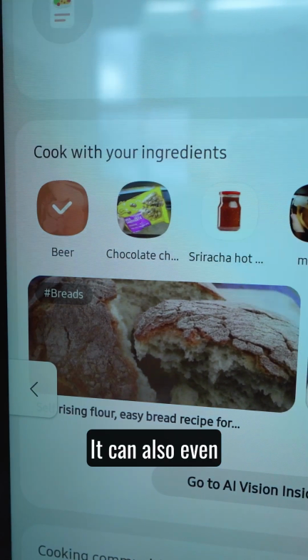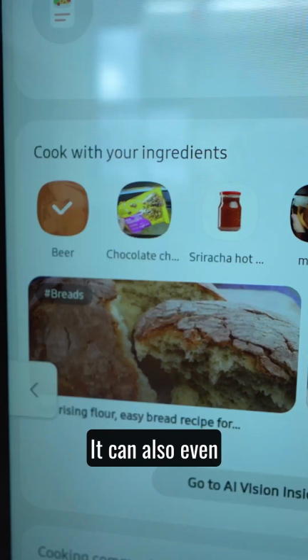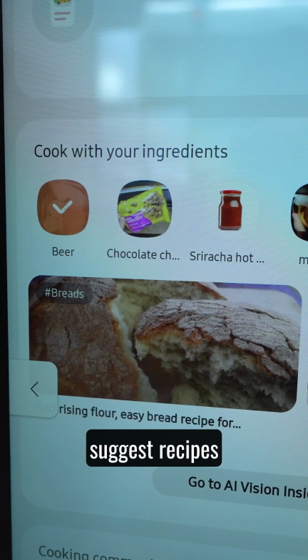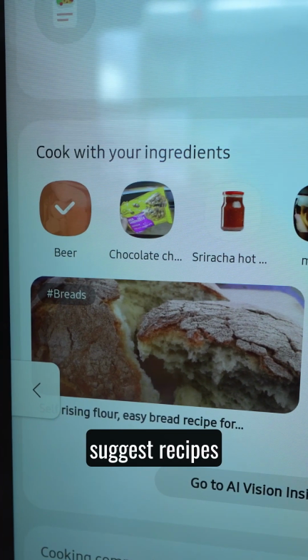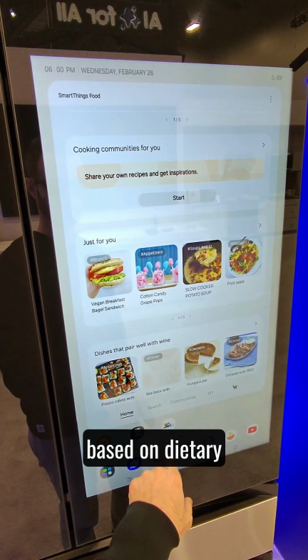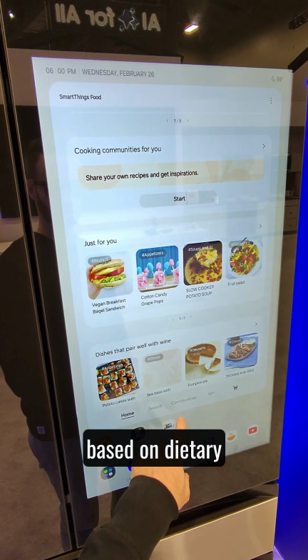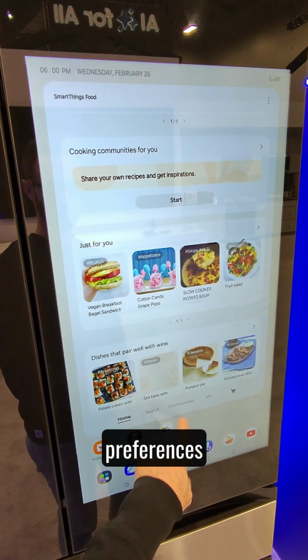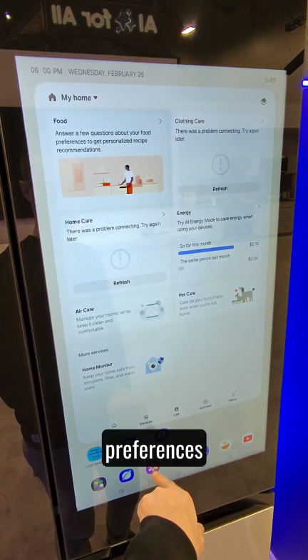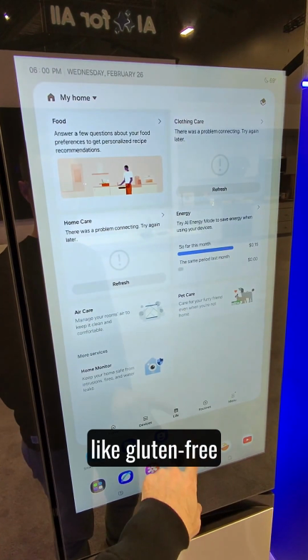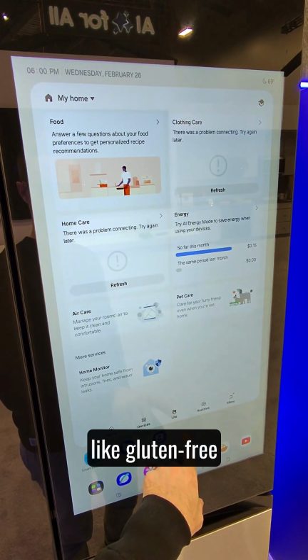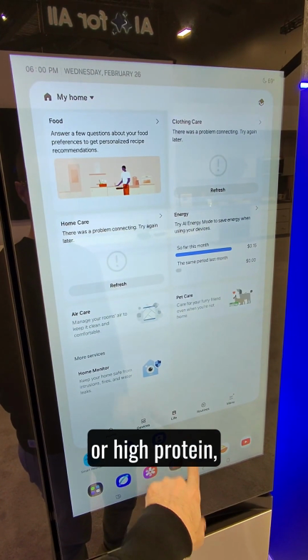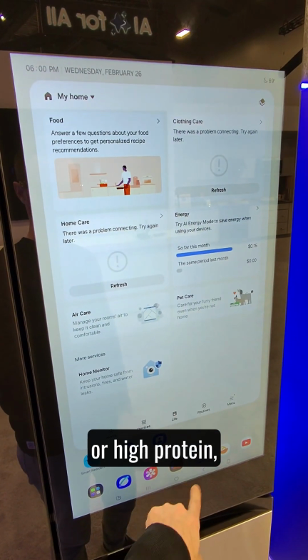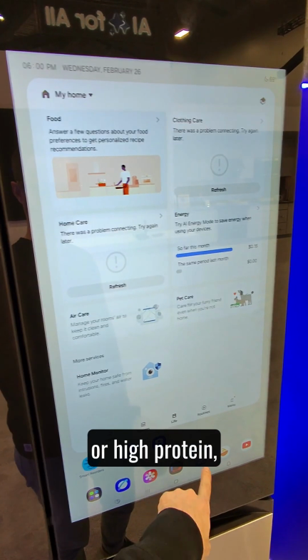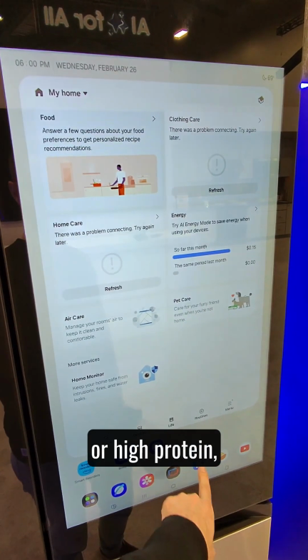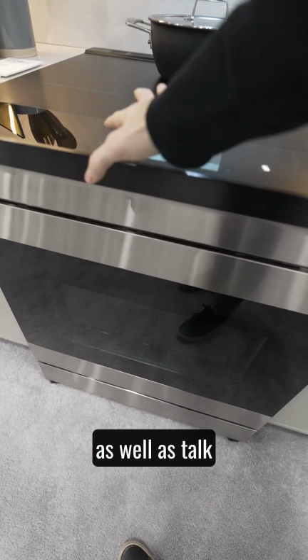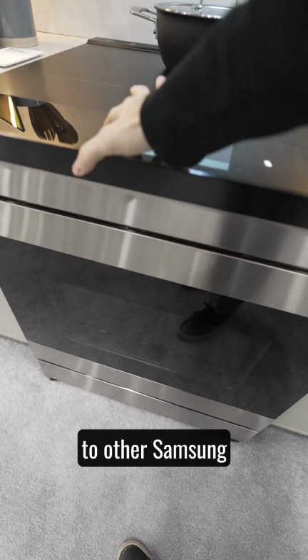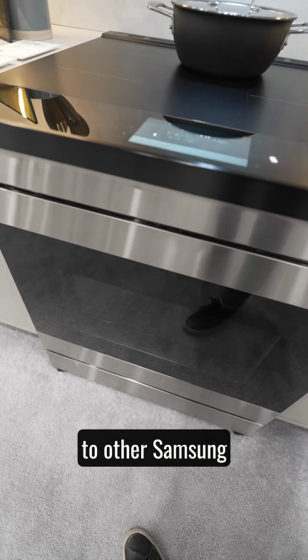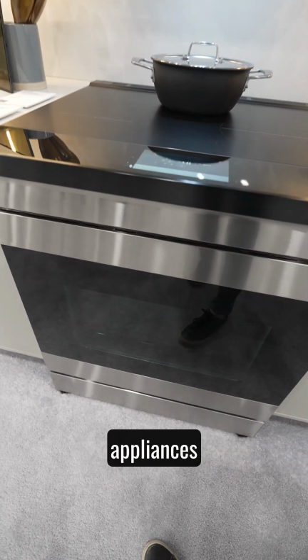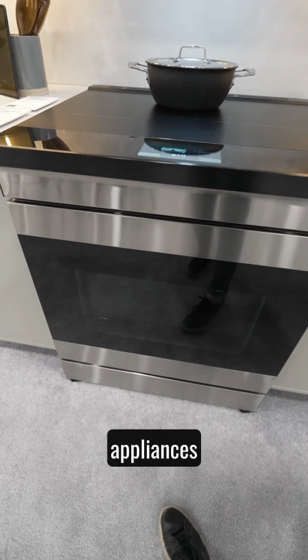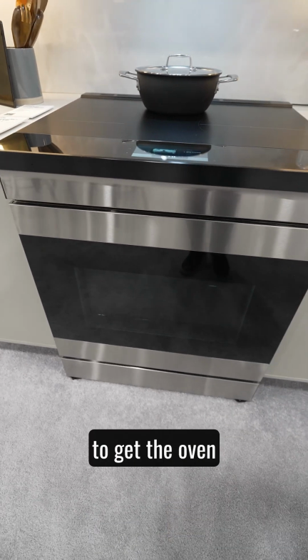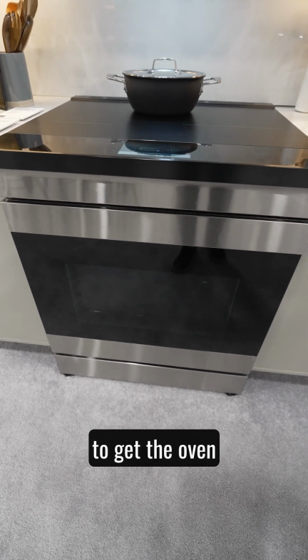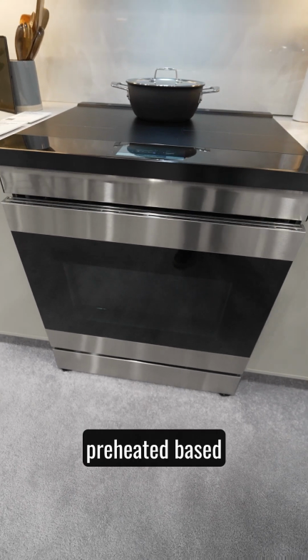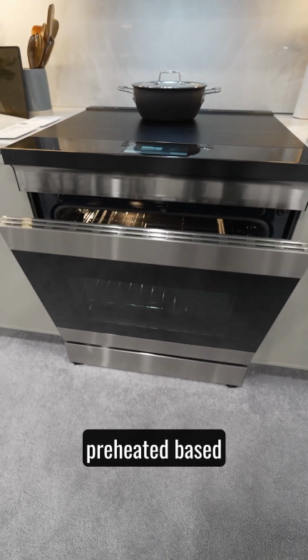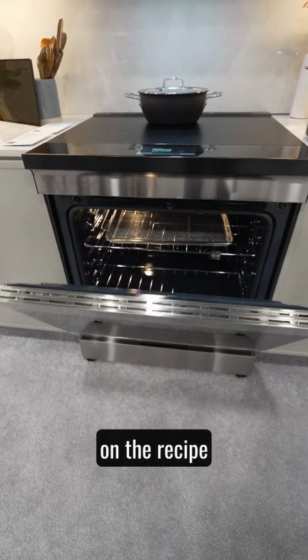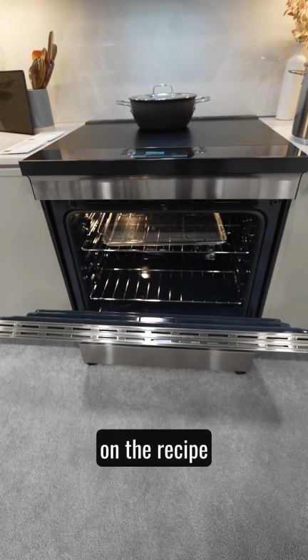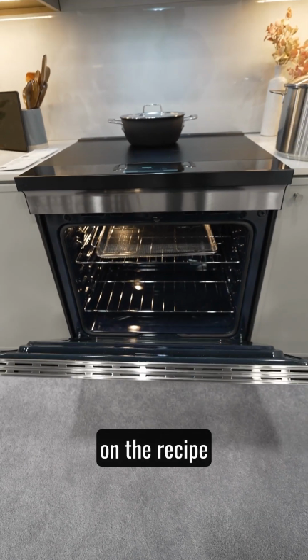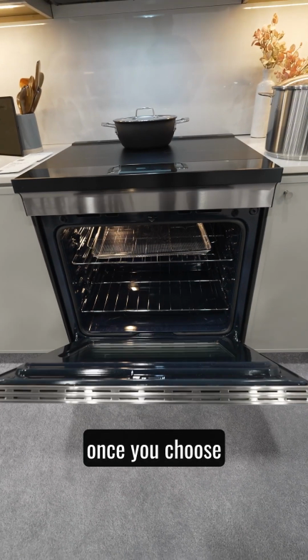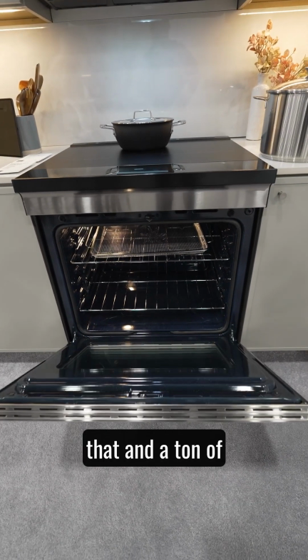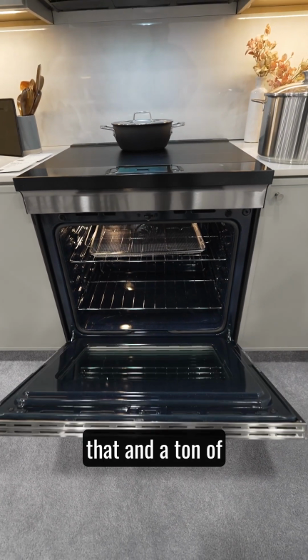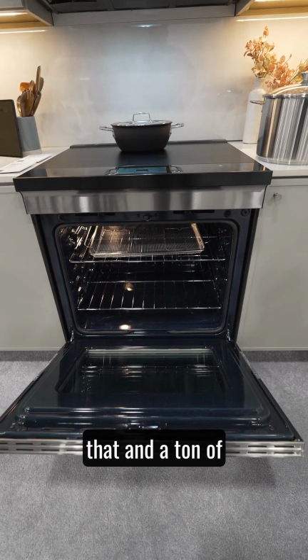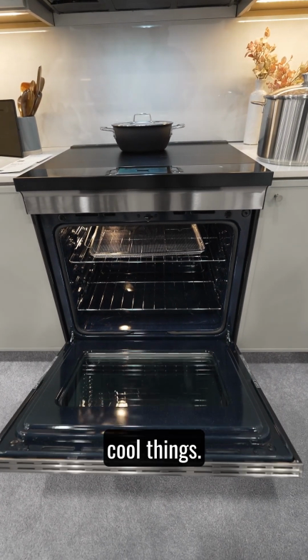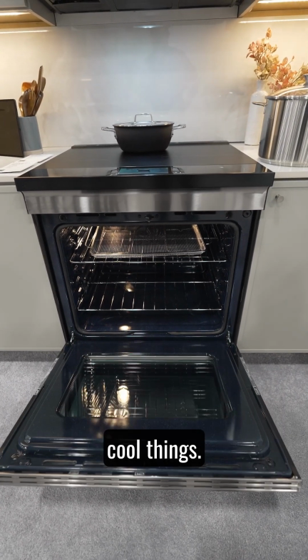It can also suggest recipes based on dietary preferences like gluten-free or high protein, as well as talk to other Samsung appliances to get the oven preheated based on the recipe you choose, and a ton of other cool things.